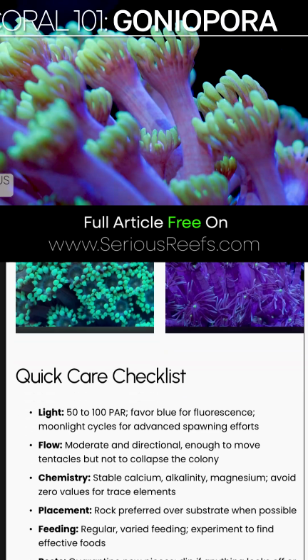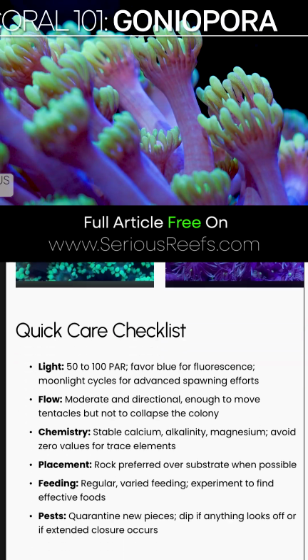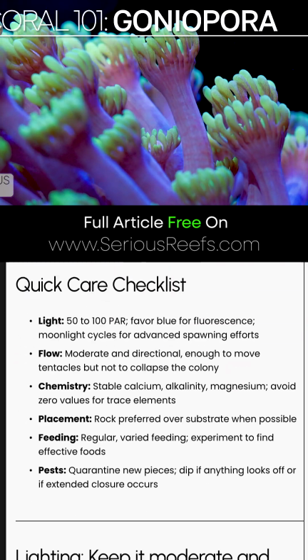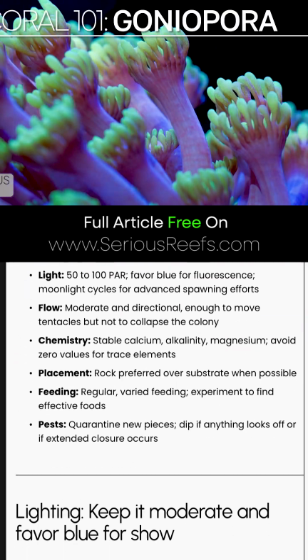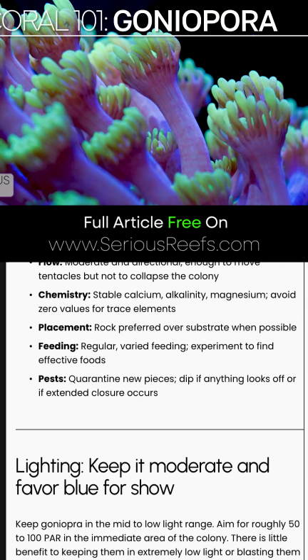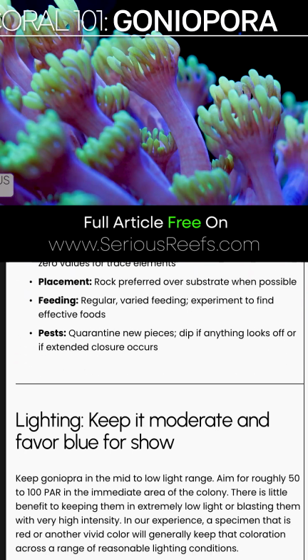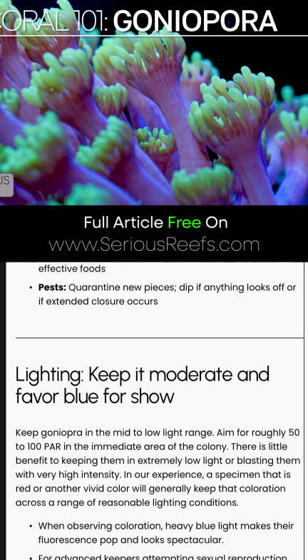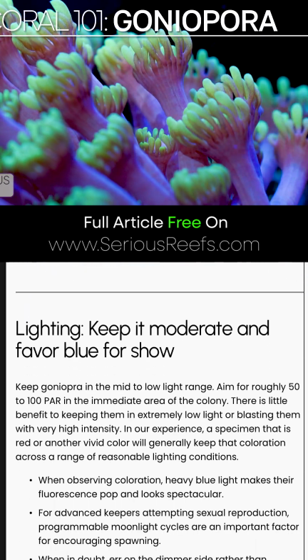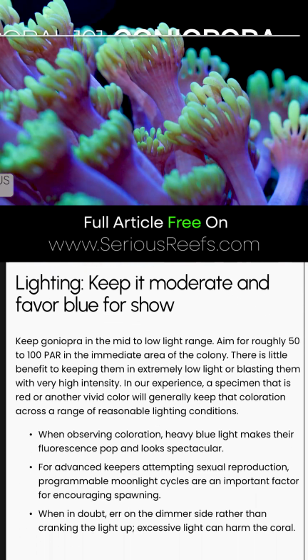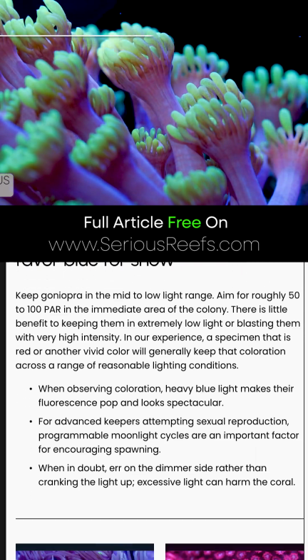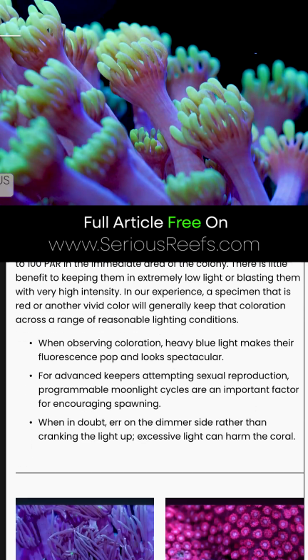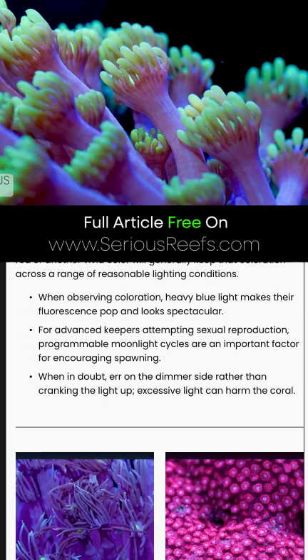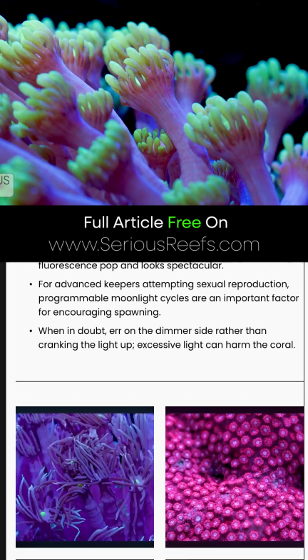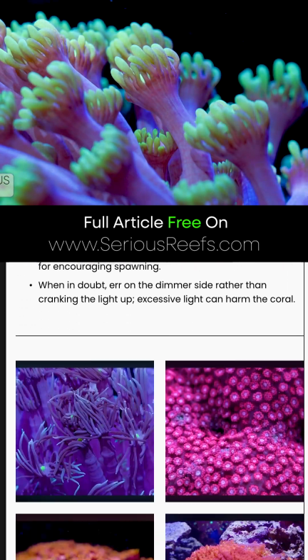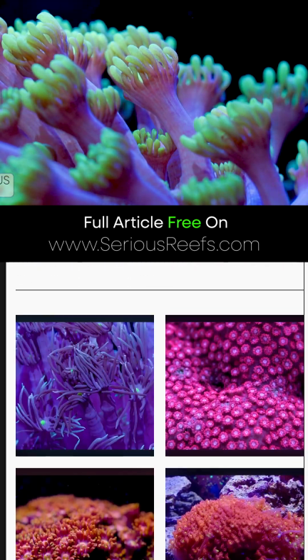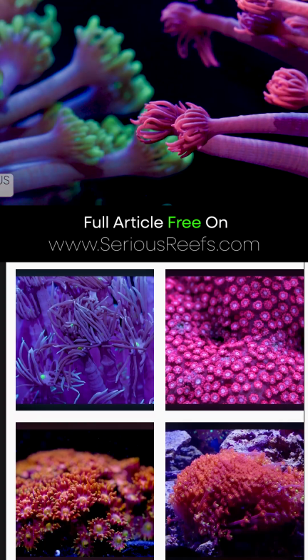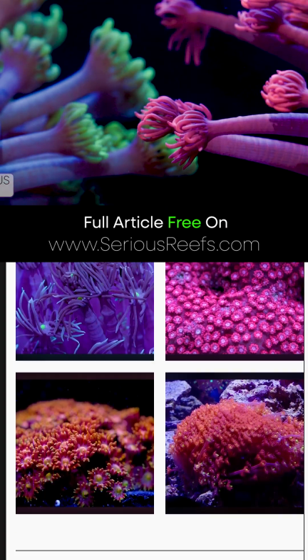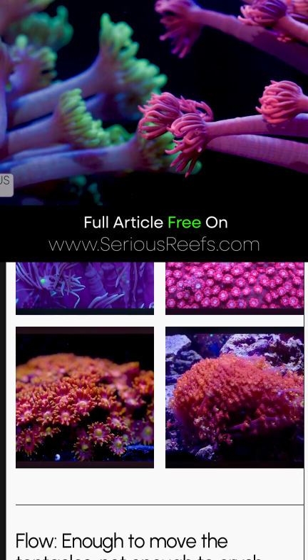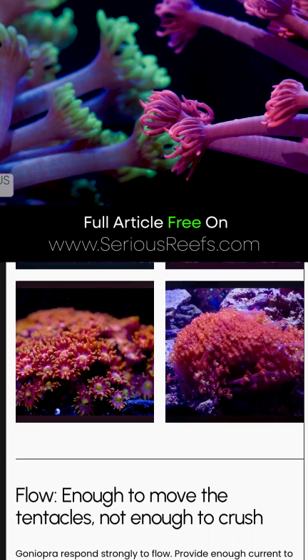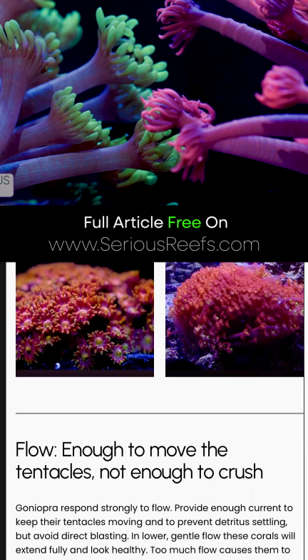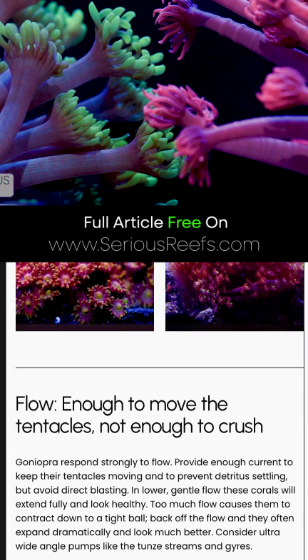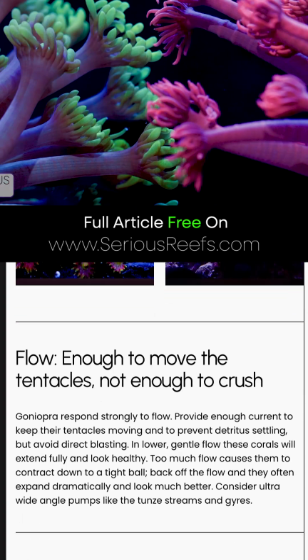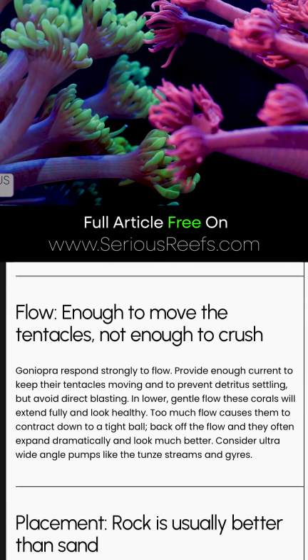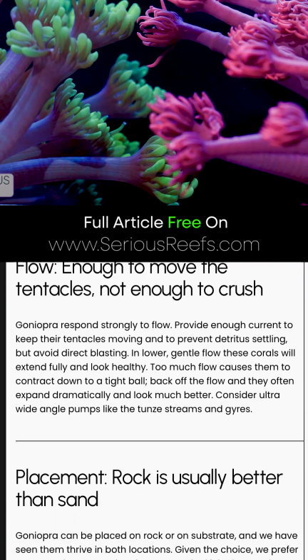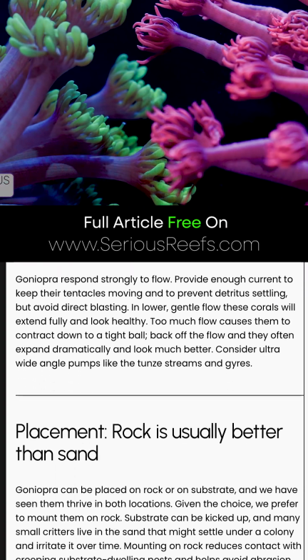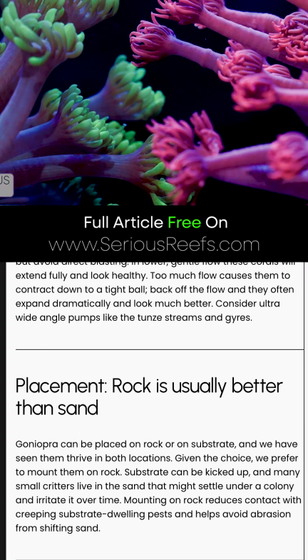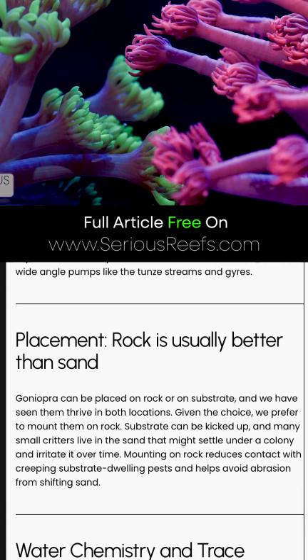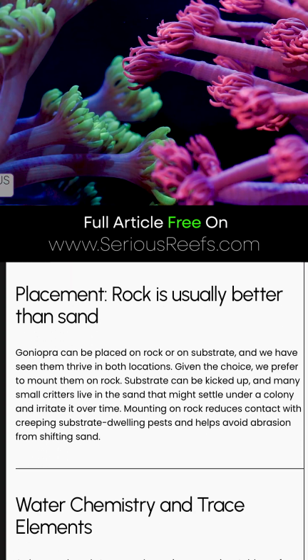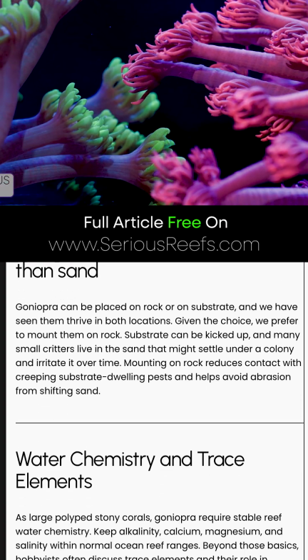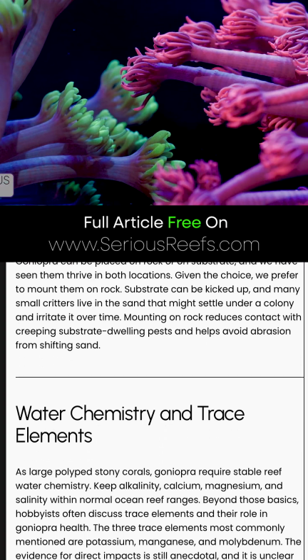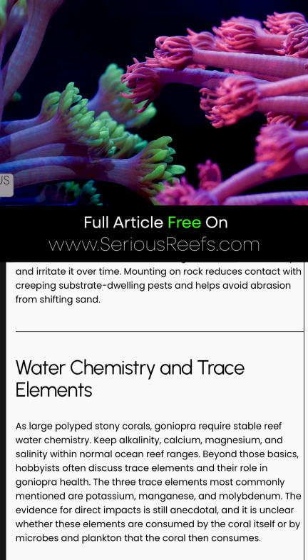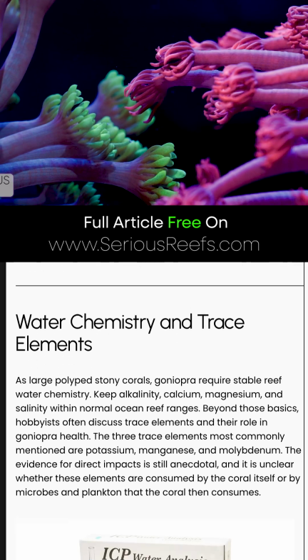Goniopora are flowerpot corals. They are a large polyp stony coral, and unfortunately, they have a long history of being one of the most challenging of the large polyp stonies.